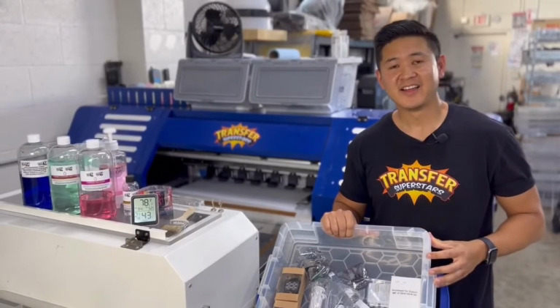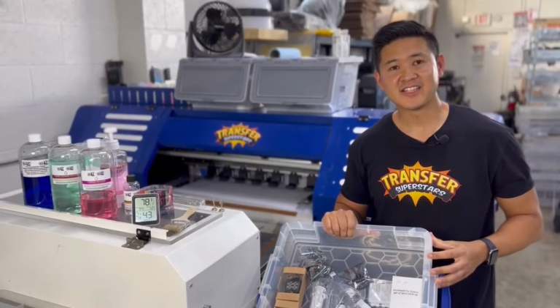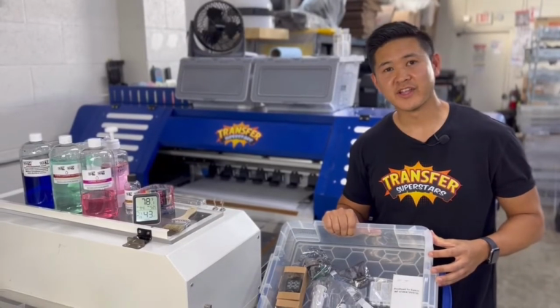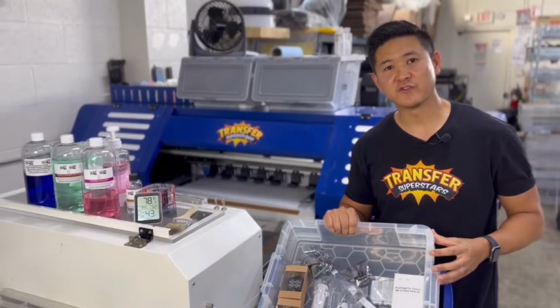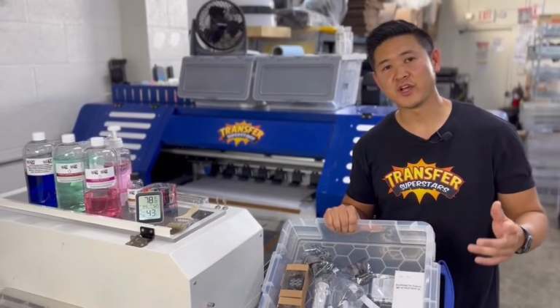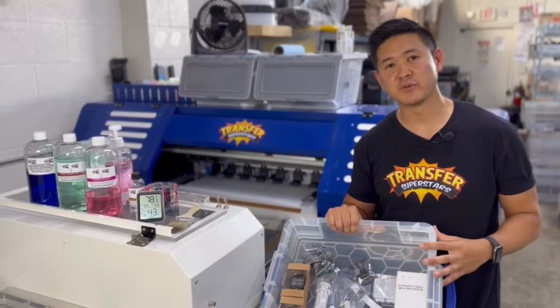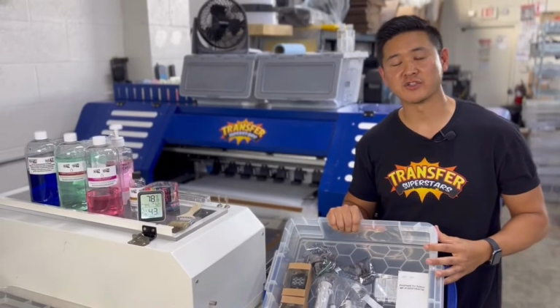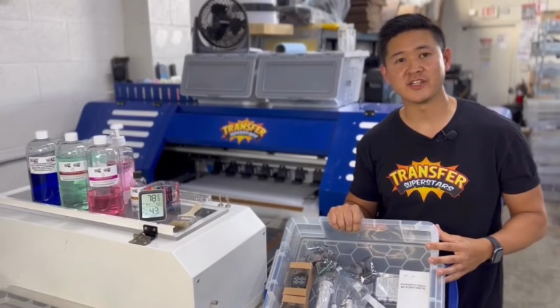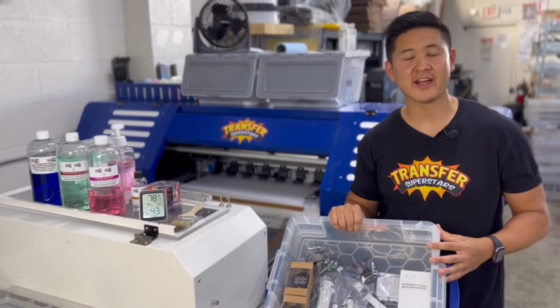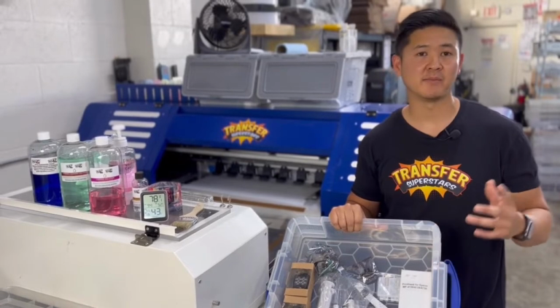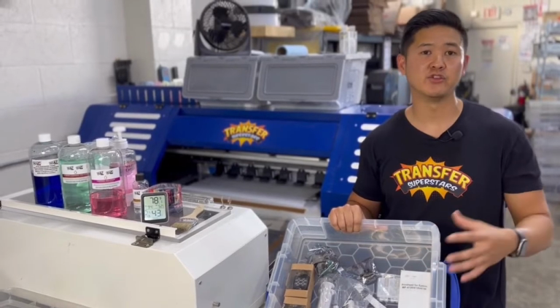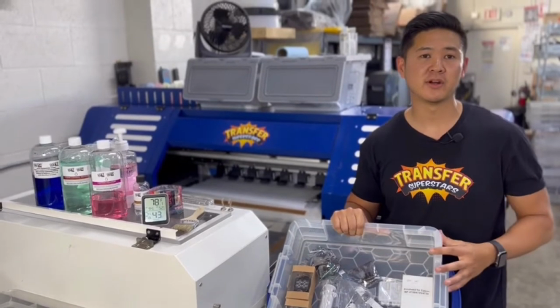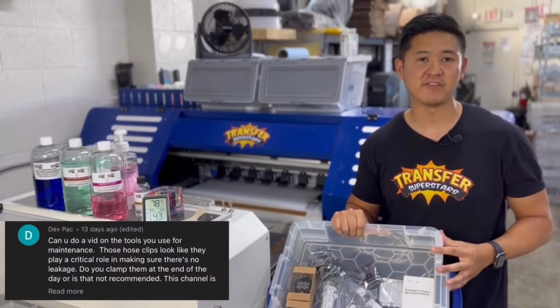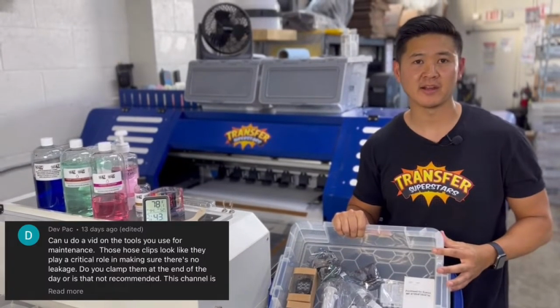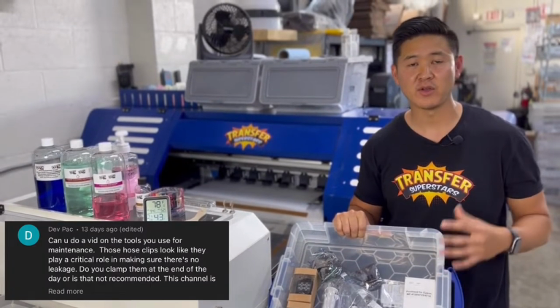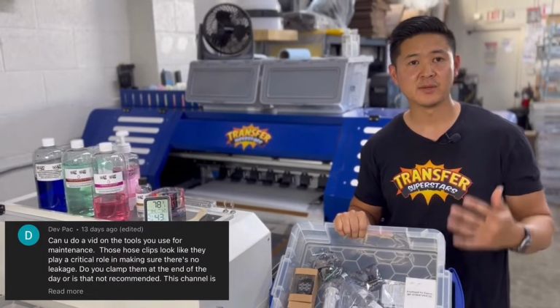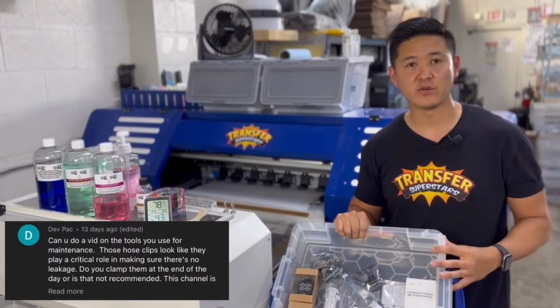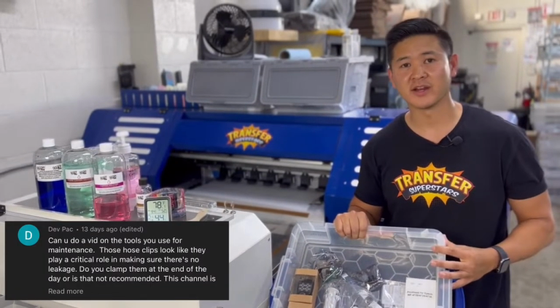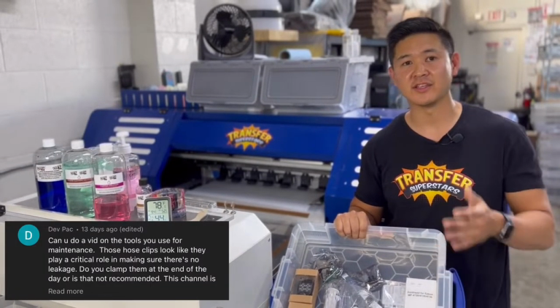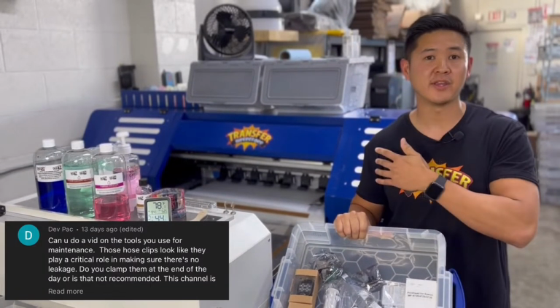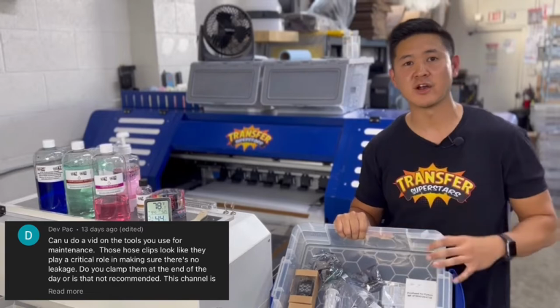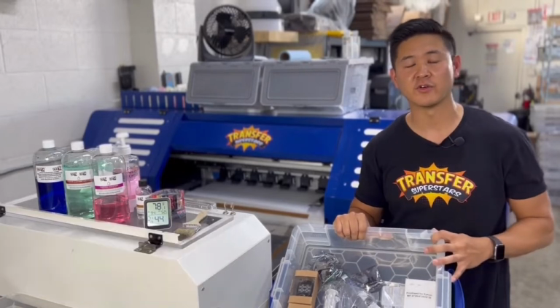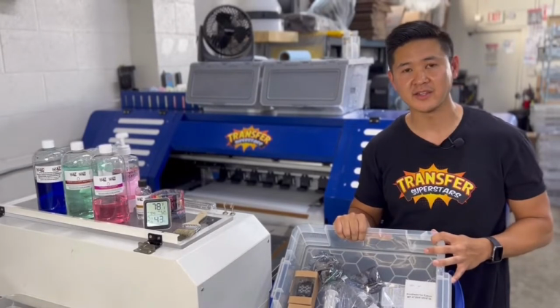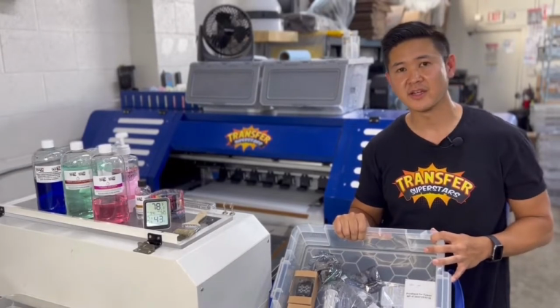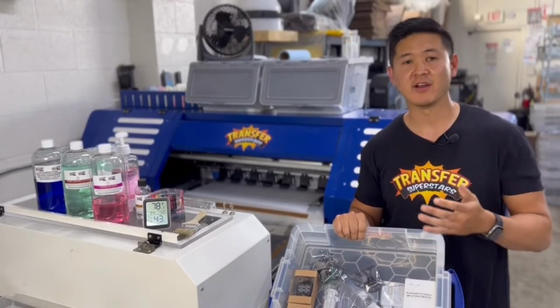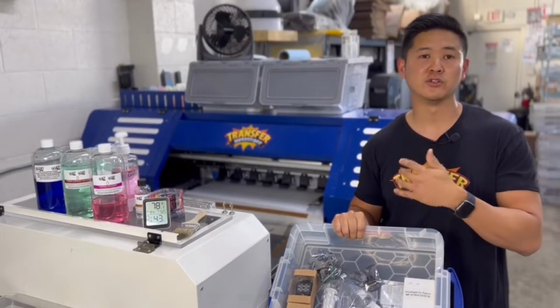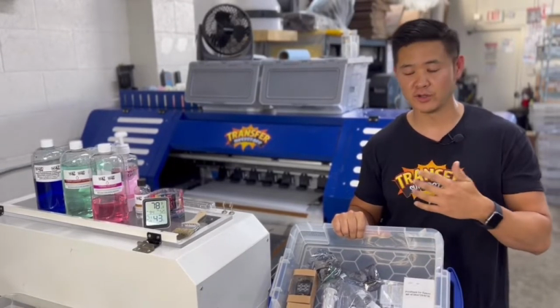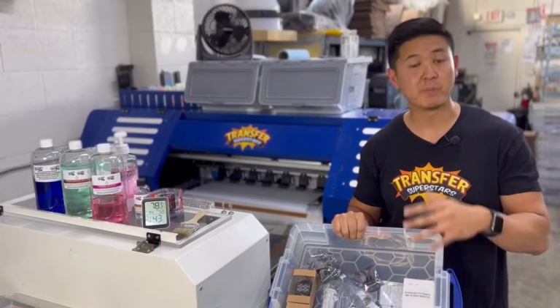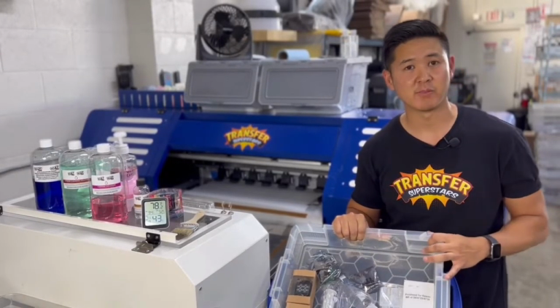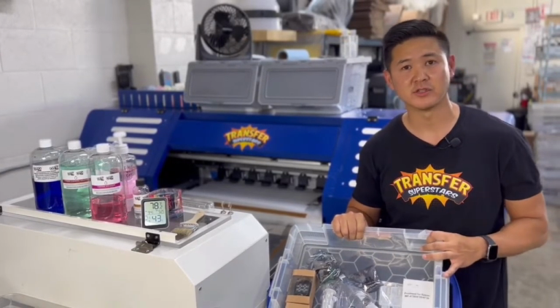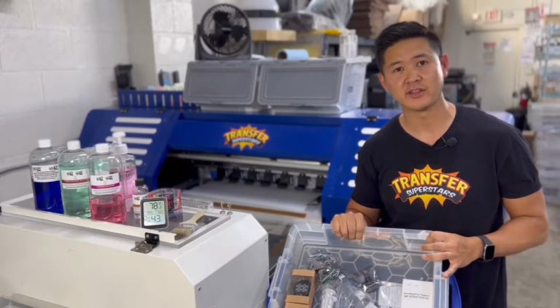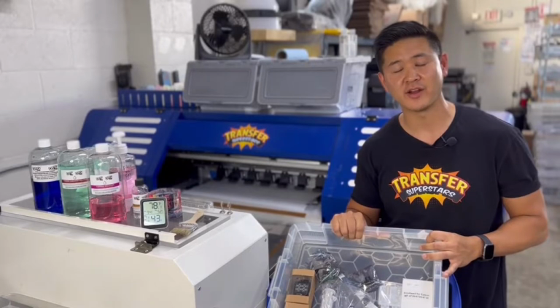Hey guys, thanks for joining in. This is Phil from Transfer Superstar. I recently got asked by YouTuber DevPak about some of the equipment that I keep here in stock for maintenance and also replacement parts. So let's go ahead and dive right in.